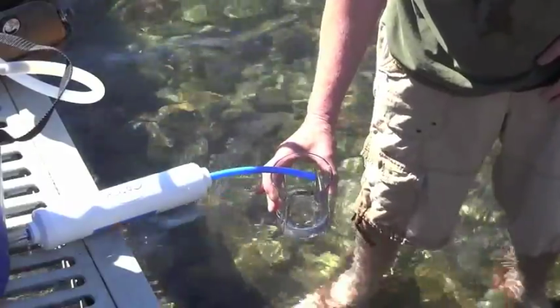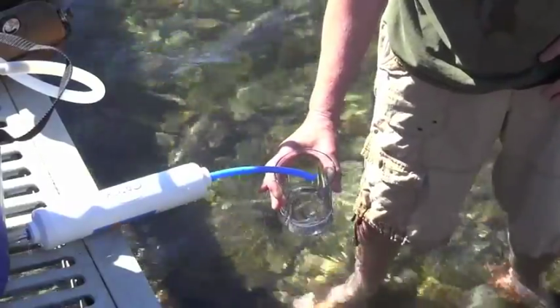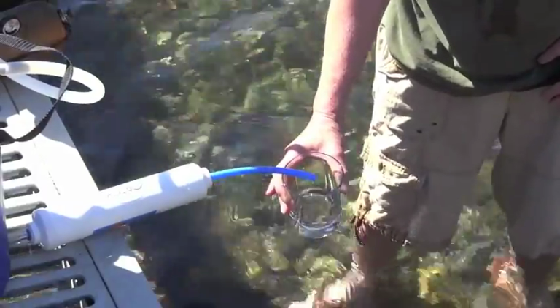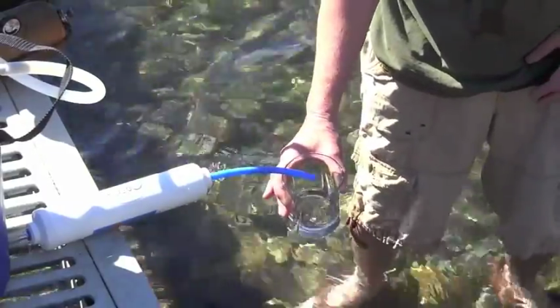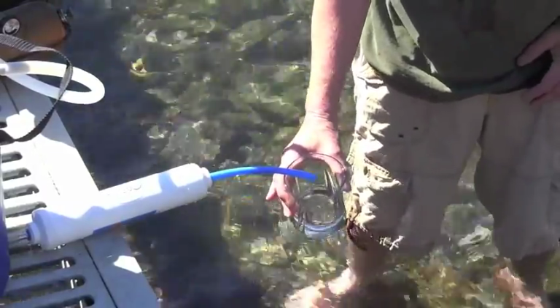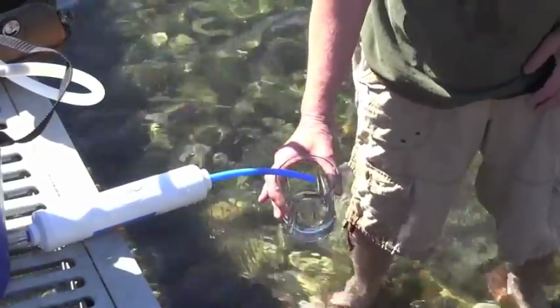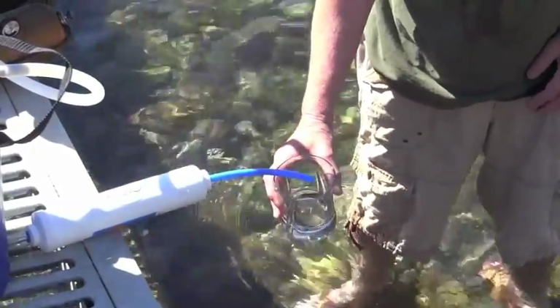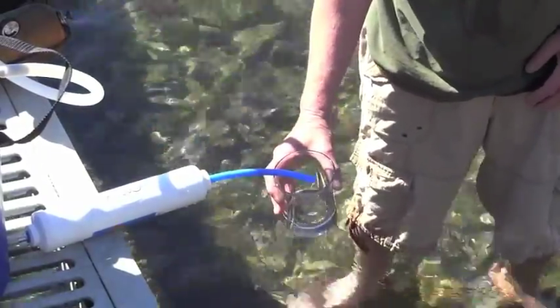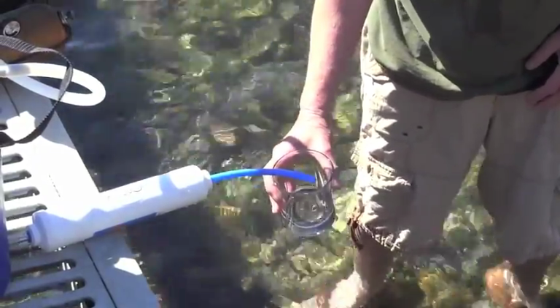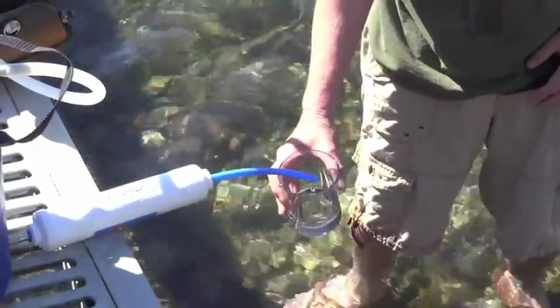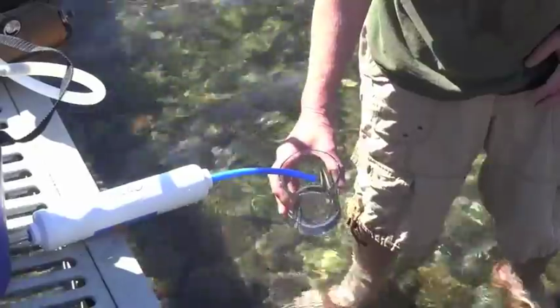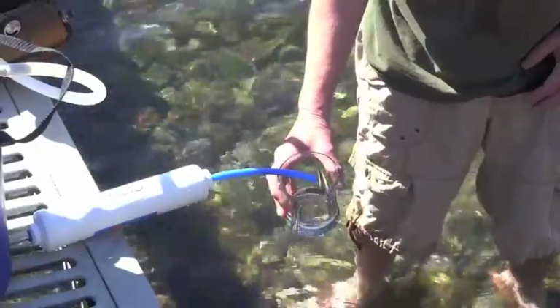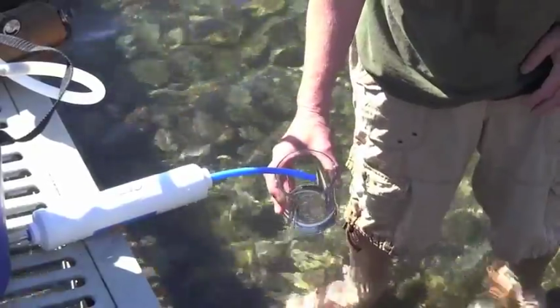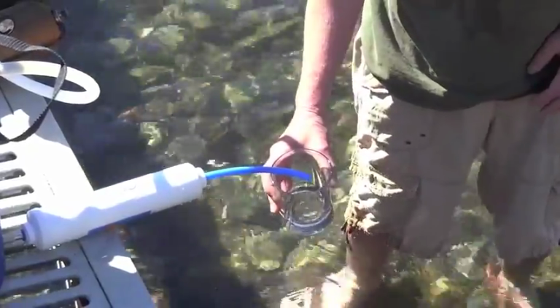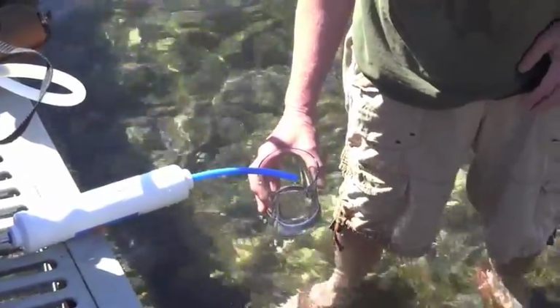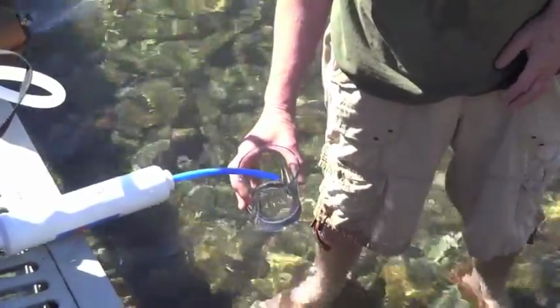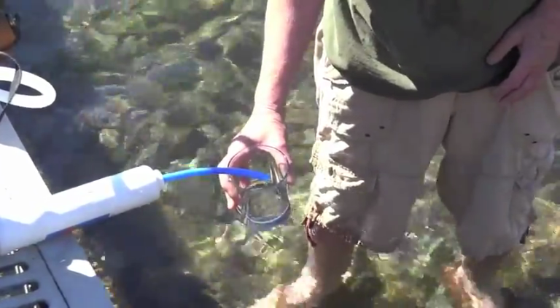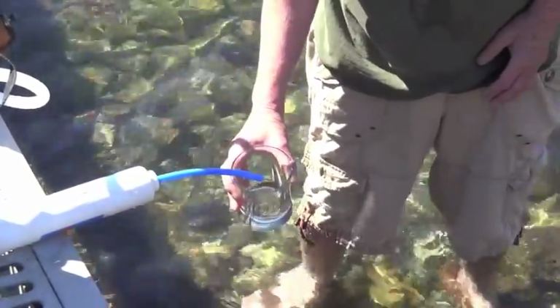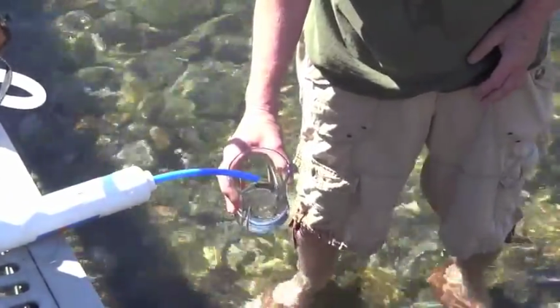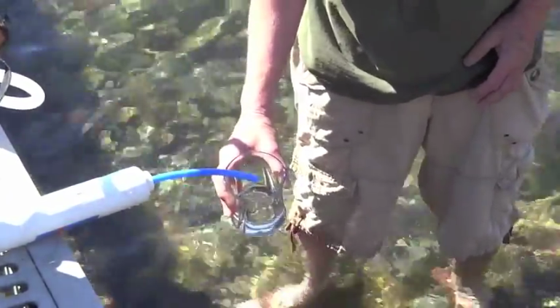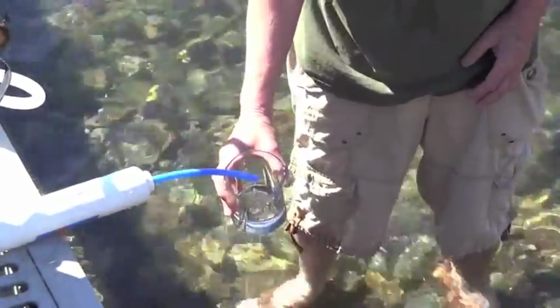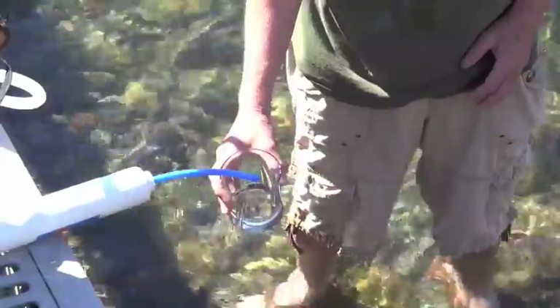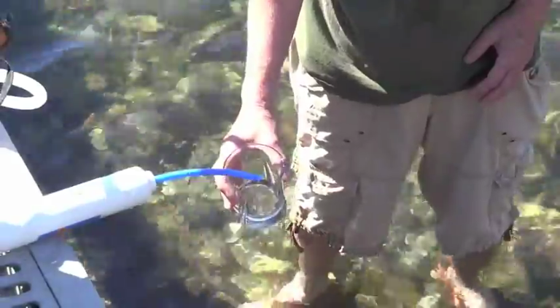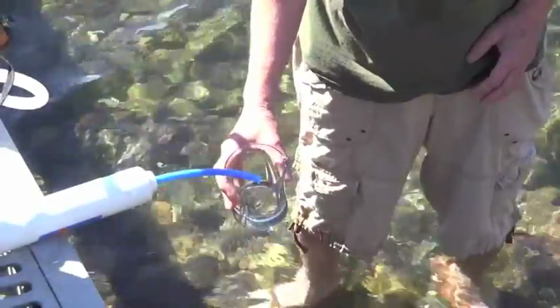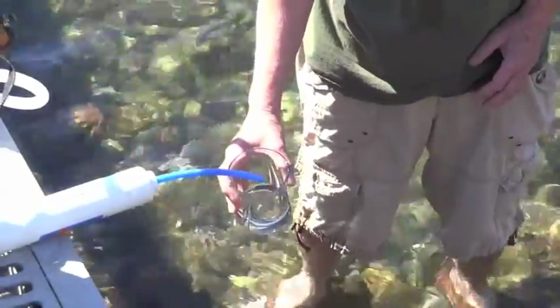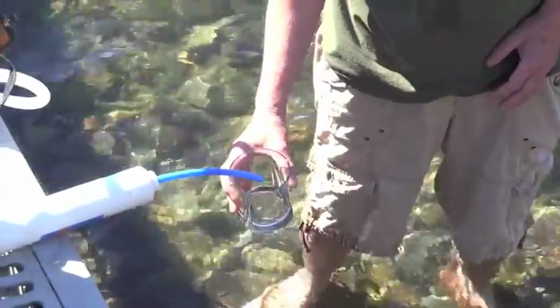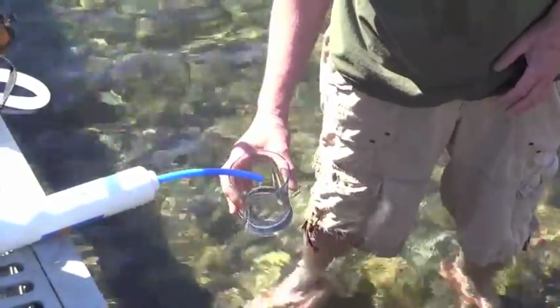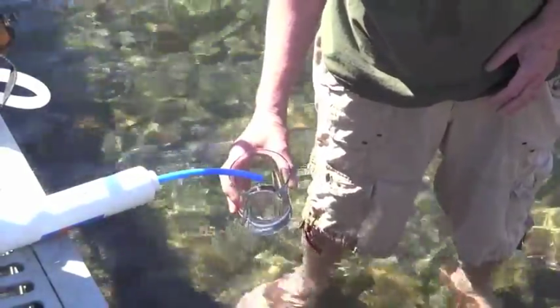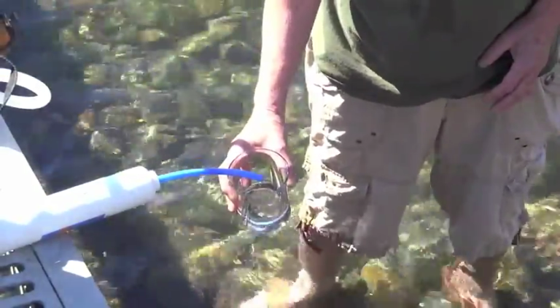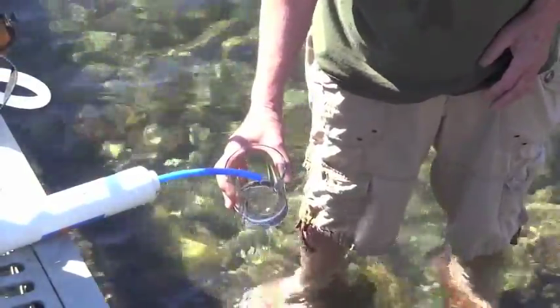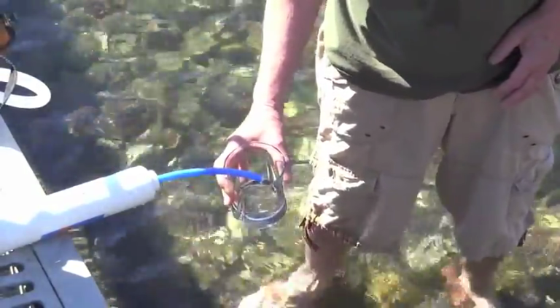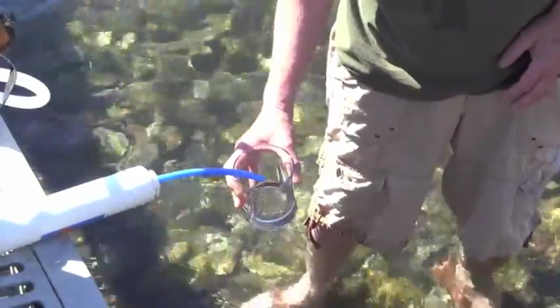You can also distill seawater if you really are in a jam and have no other source of water, or if you're on a boat or on a deserted island stranded.